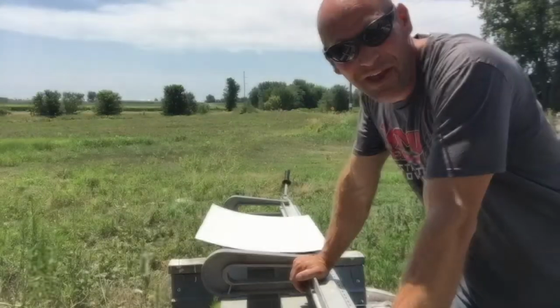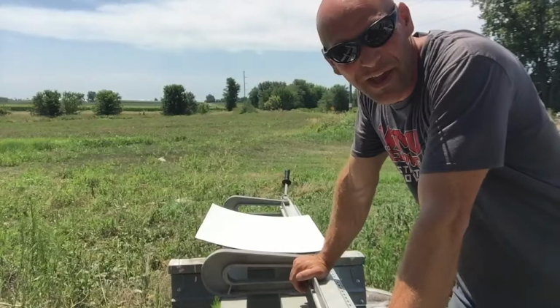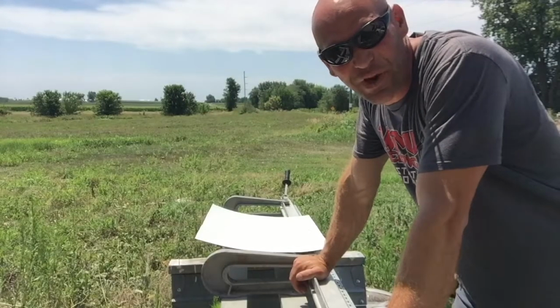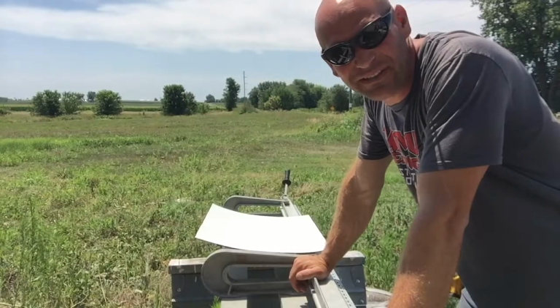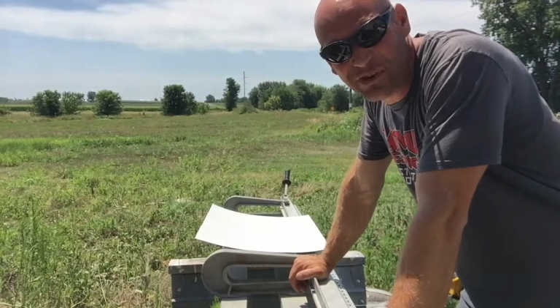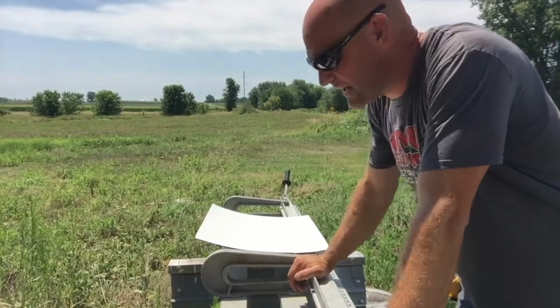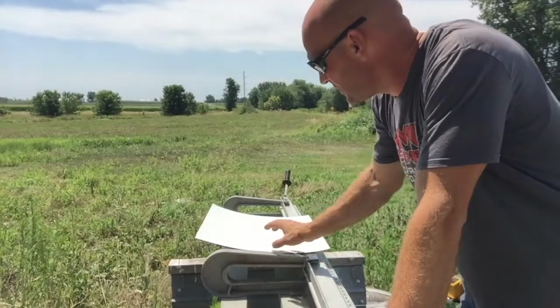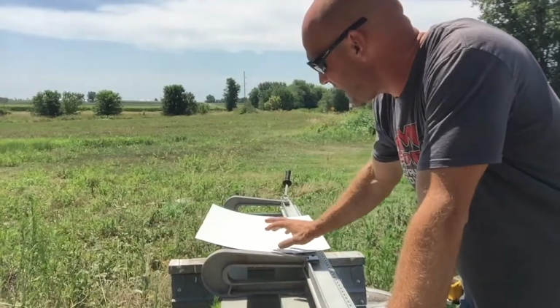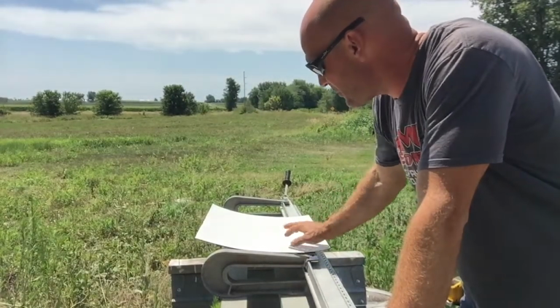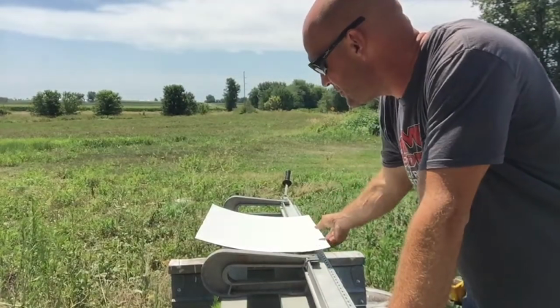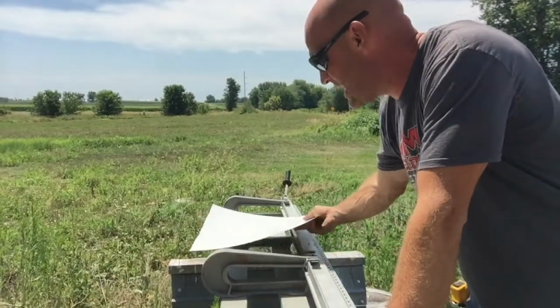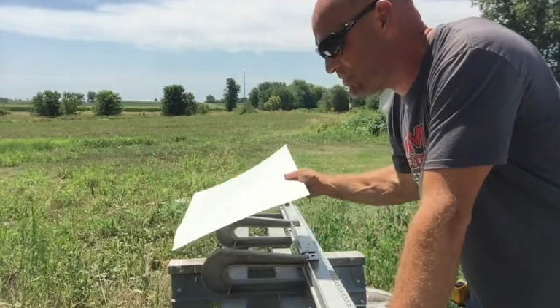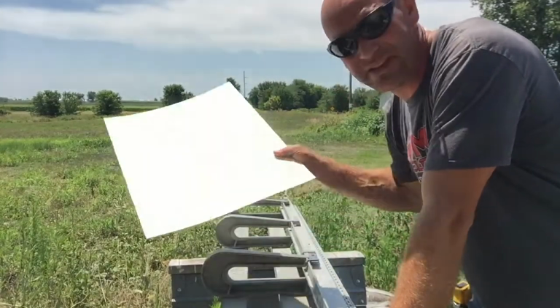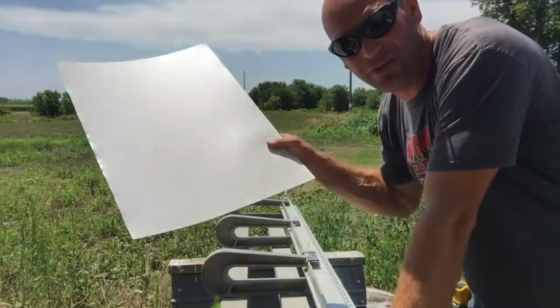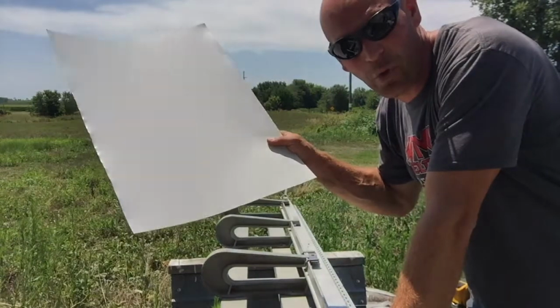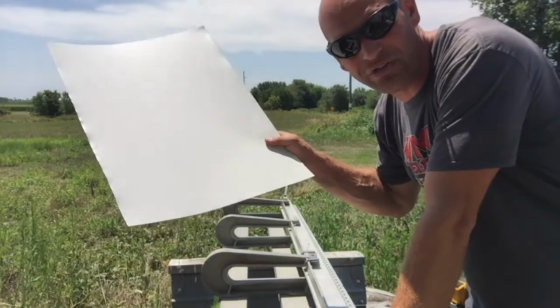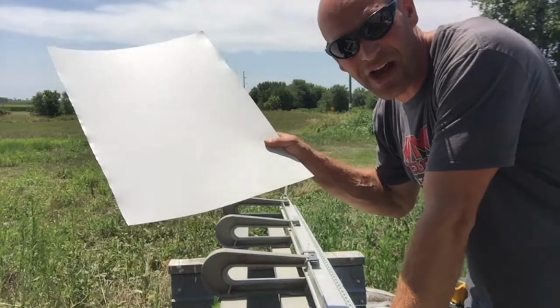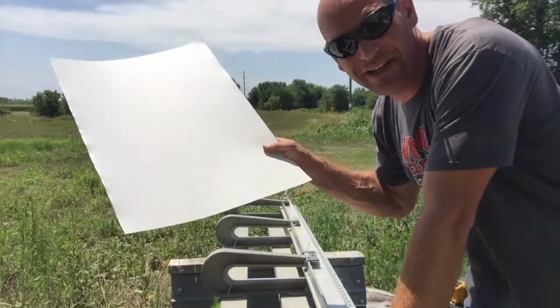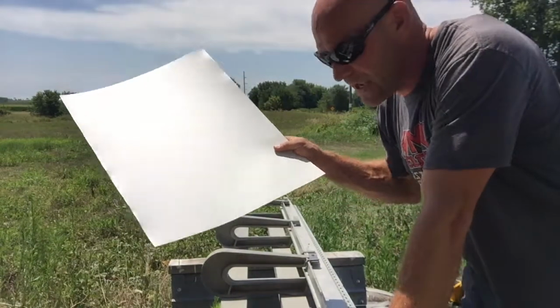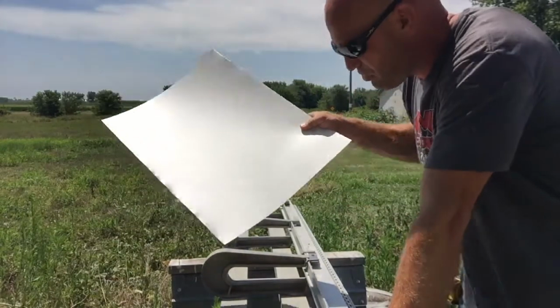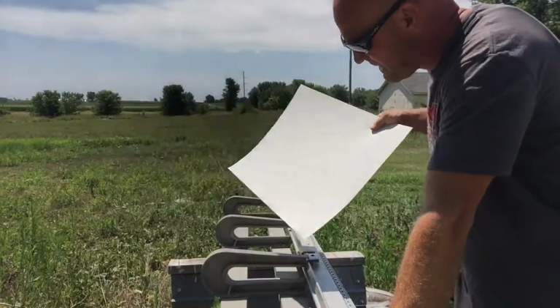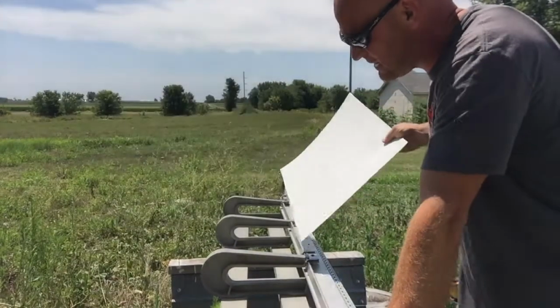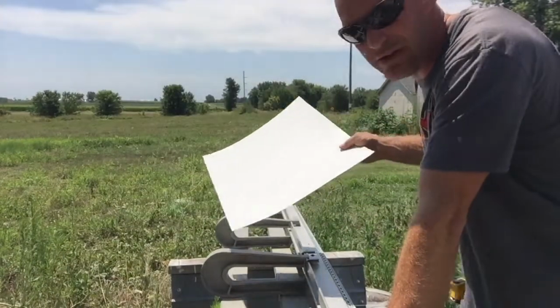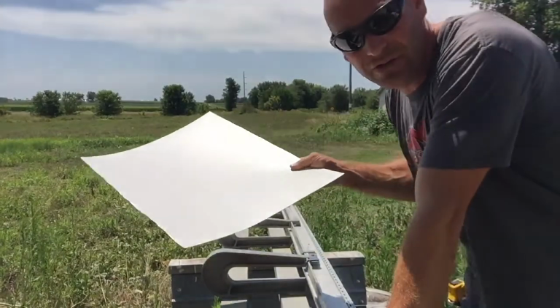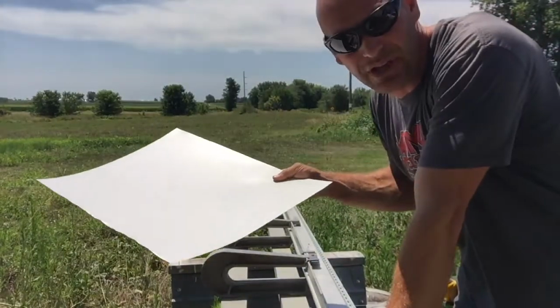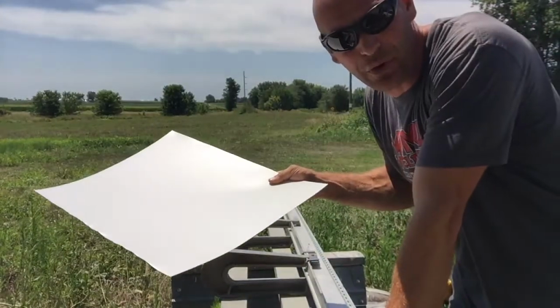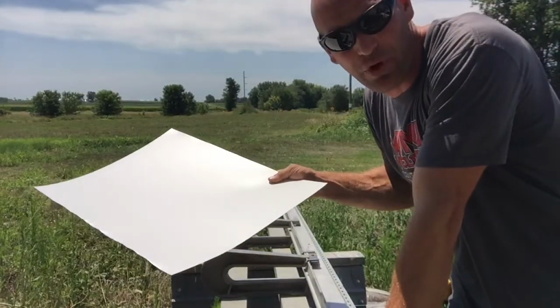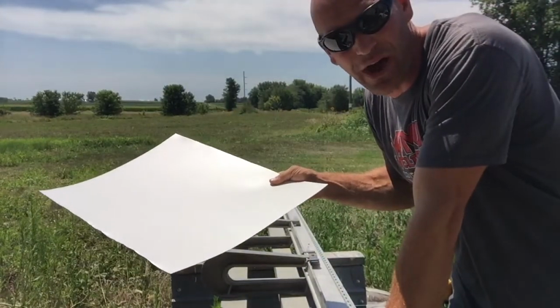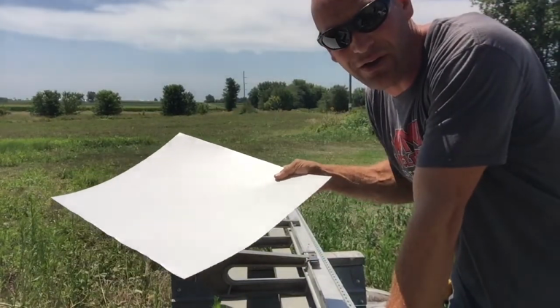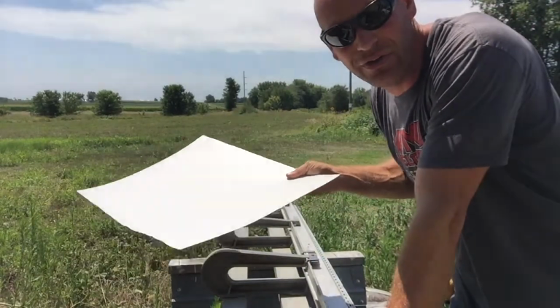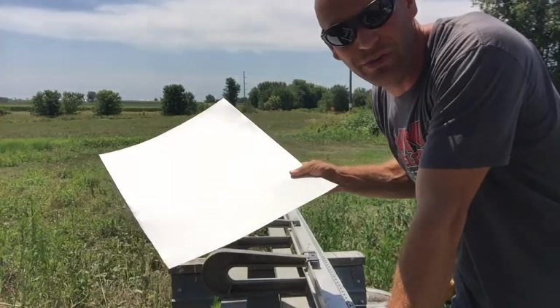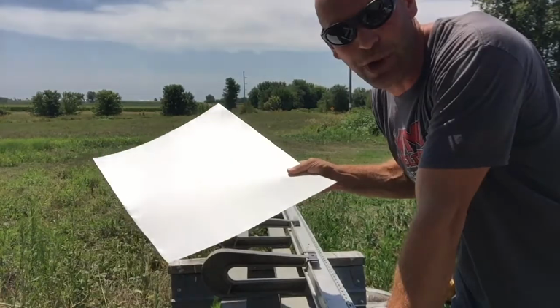Hey friends, let's go ahead and look at how to take a piece of coil stock and bend it into a profile using a brake.